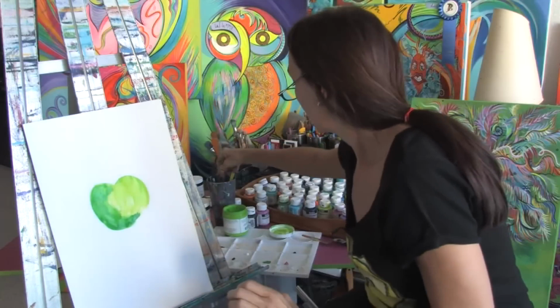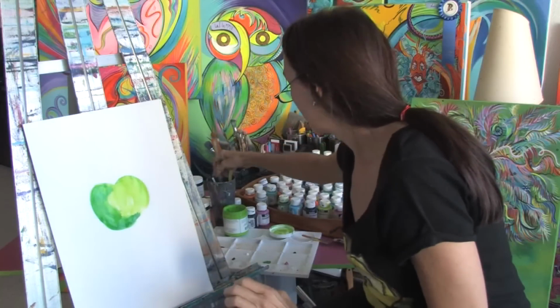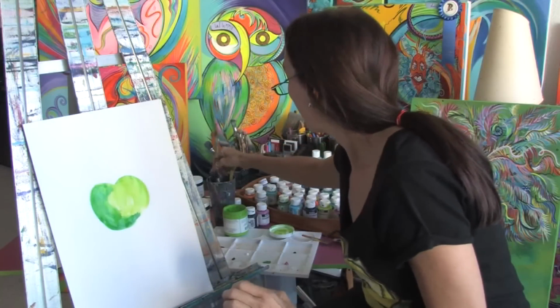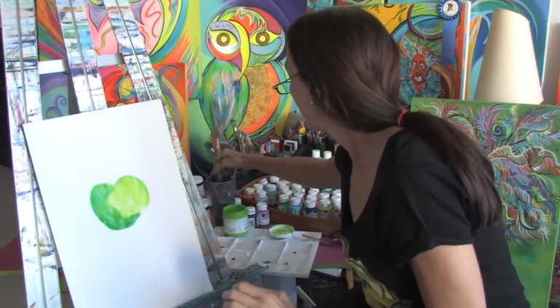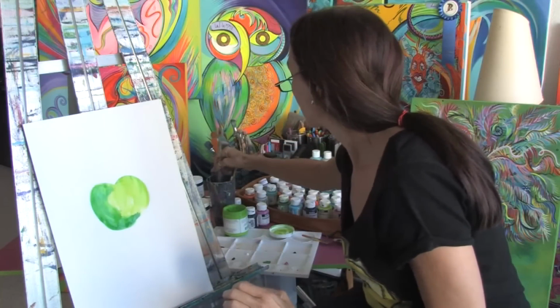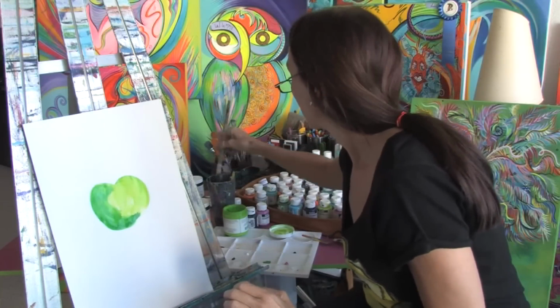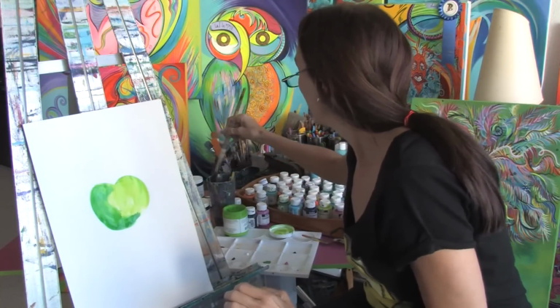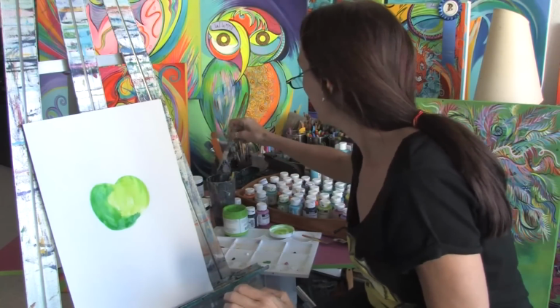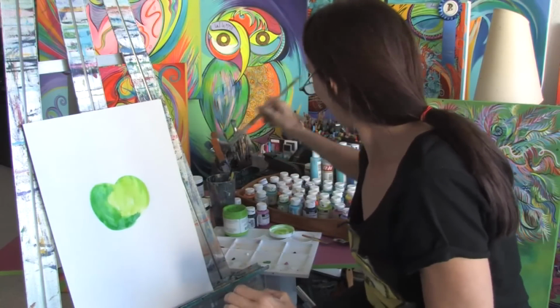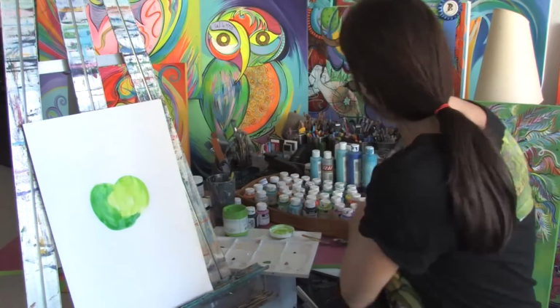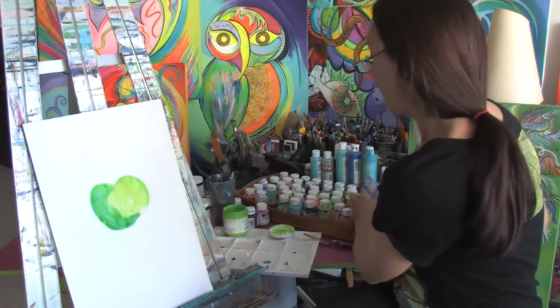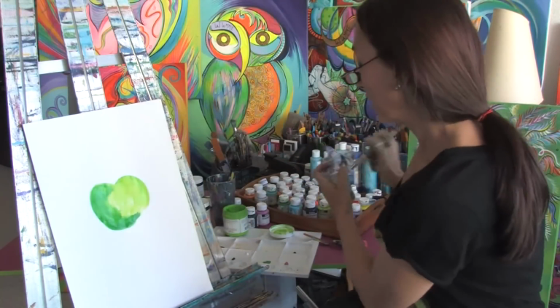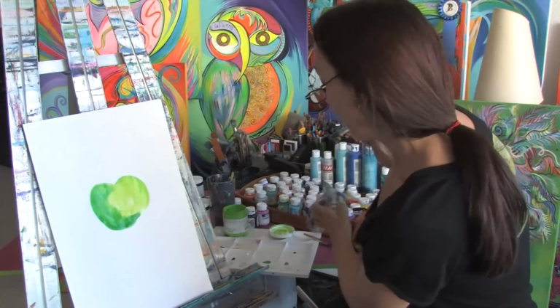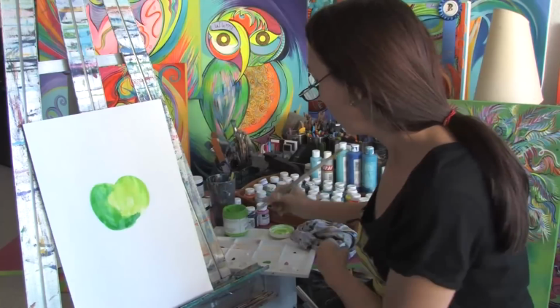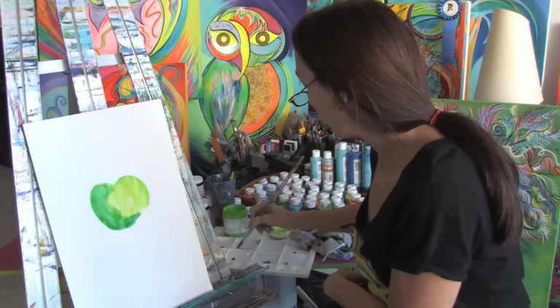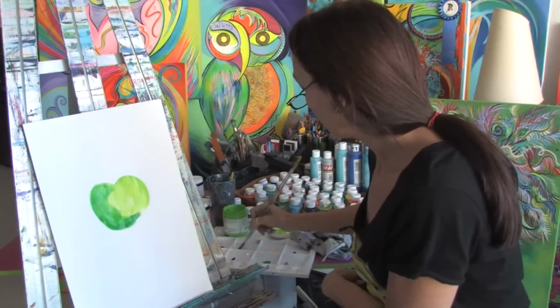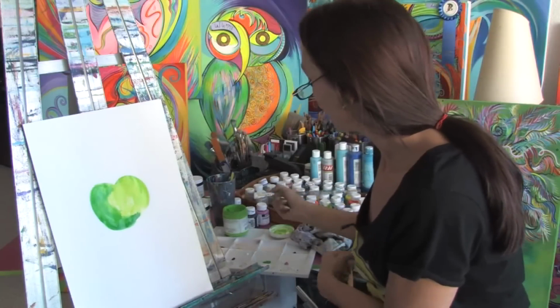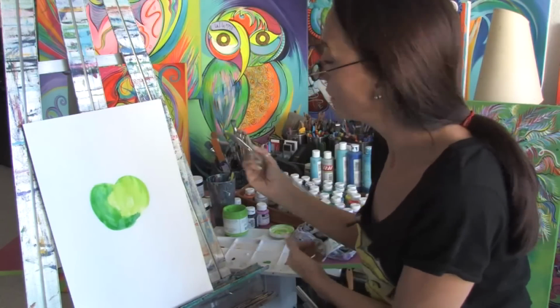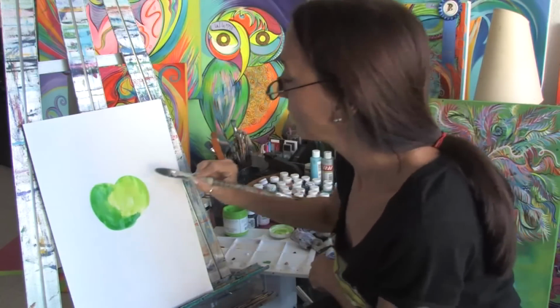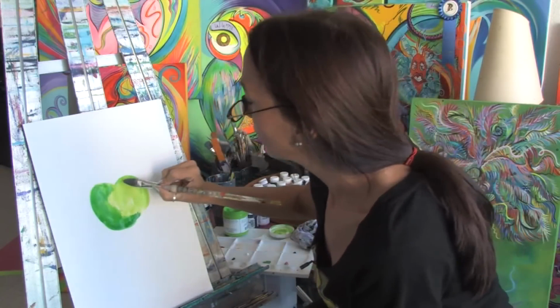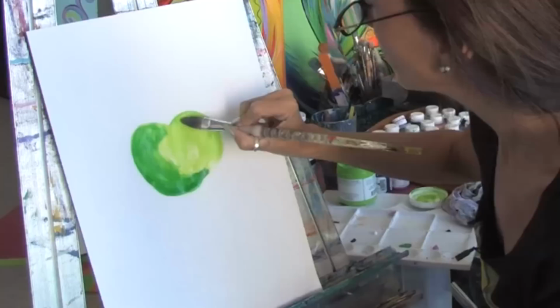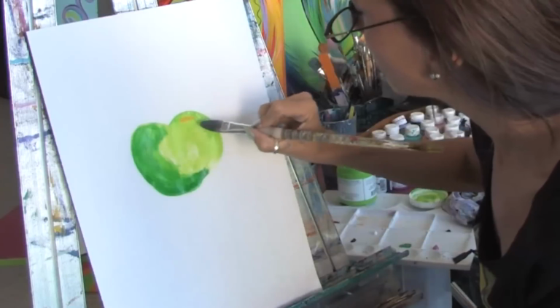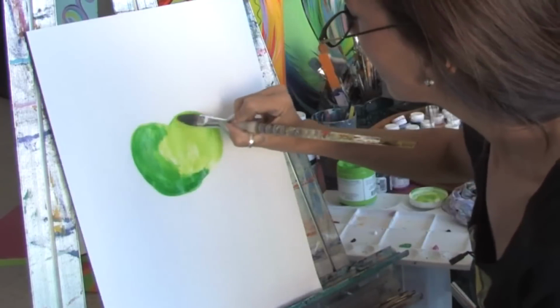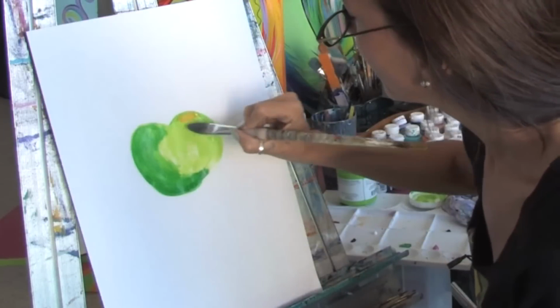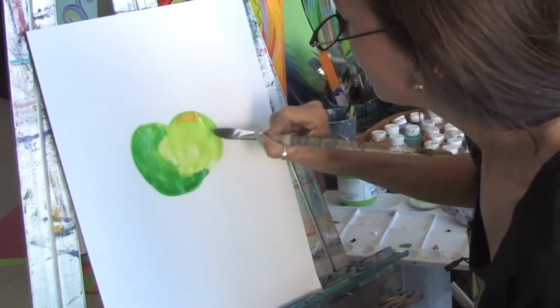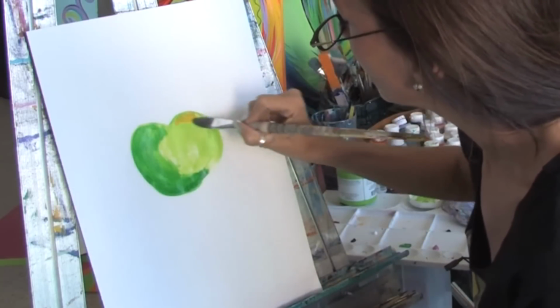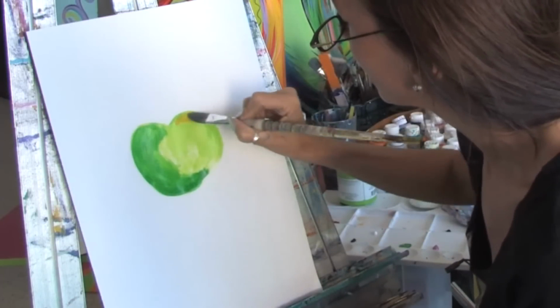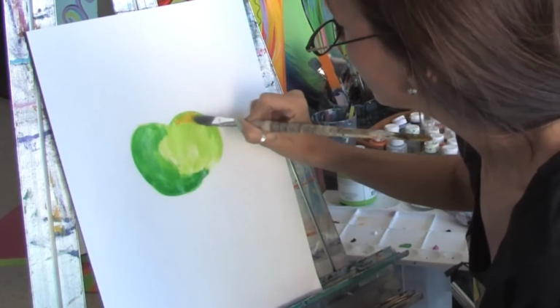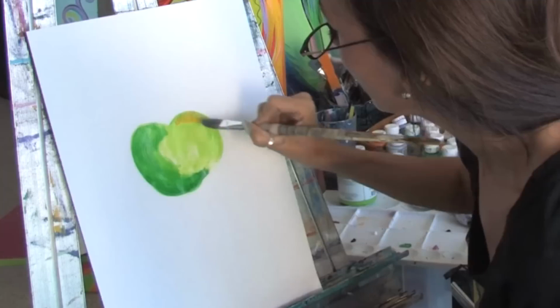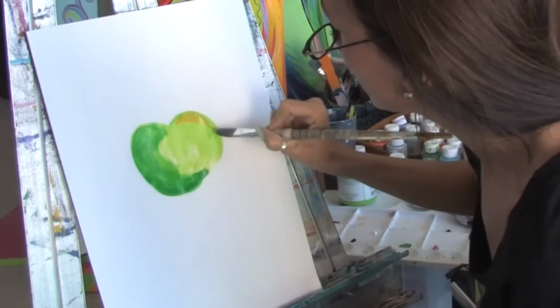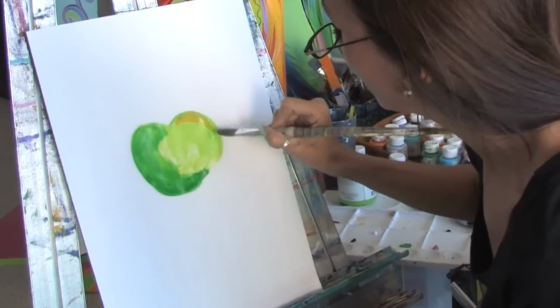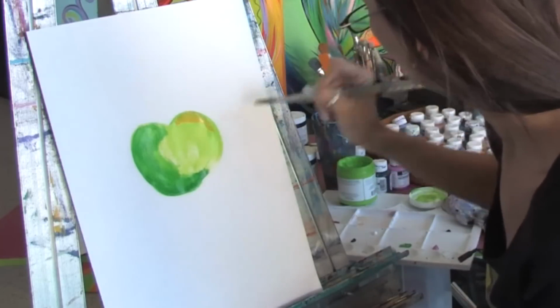Now to get the highlights, you can use a different color like a yellow or a white. So I'm going to use some yellow and just bring in some yellow up here. And you see how that just highlights it?